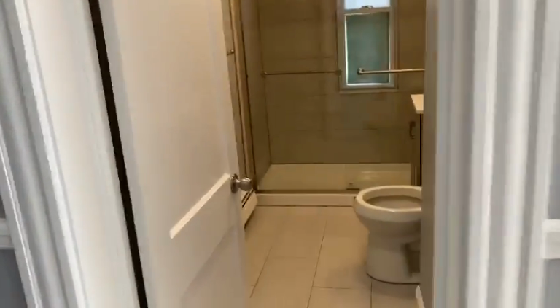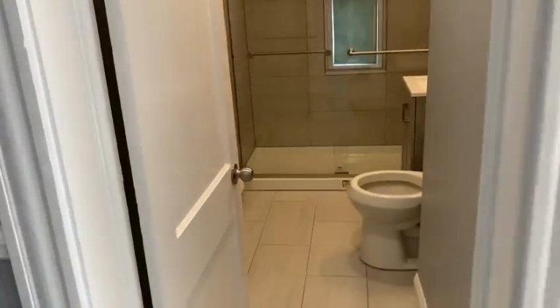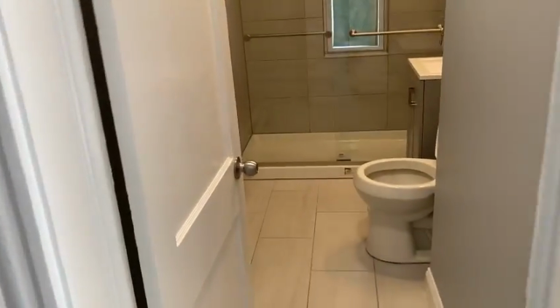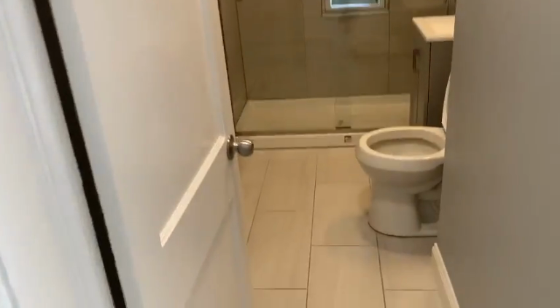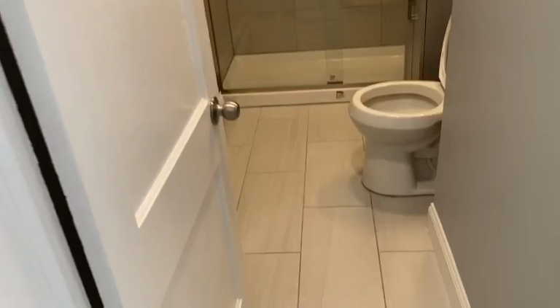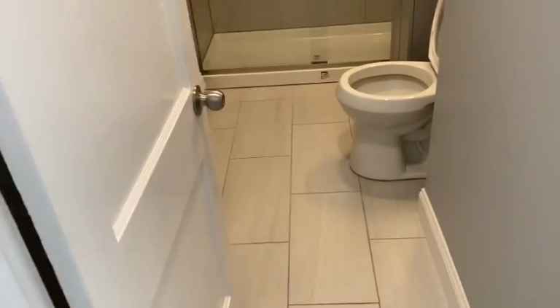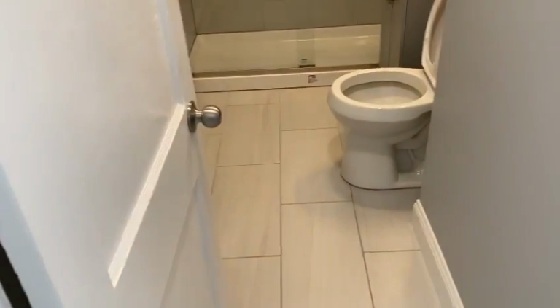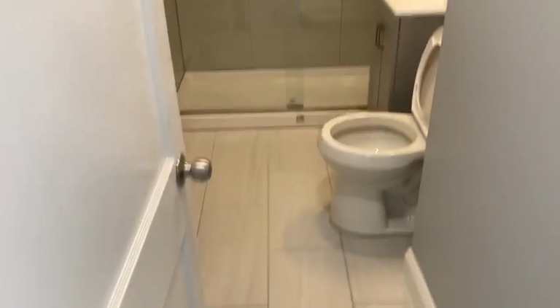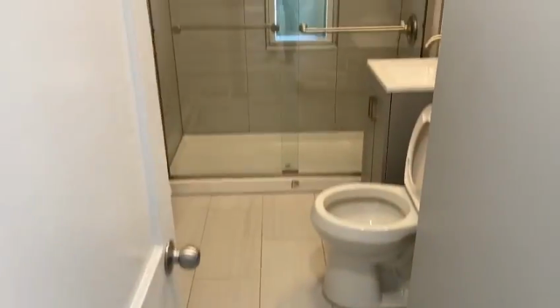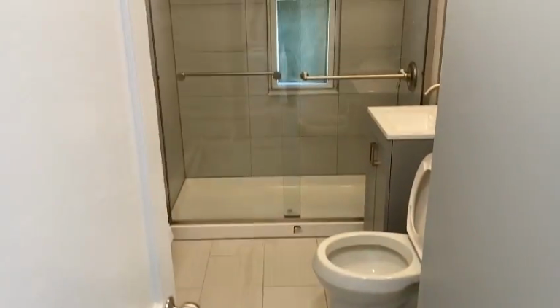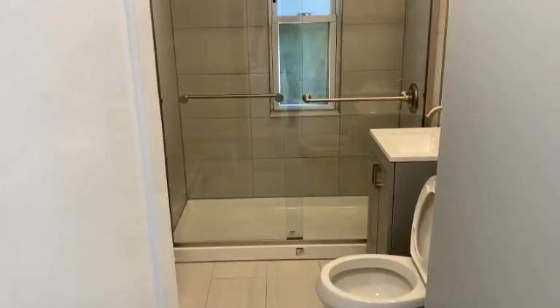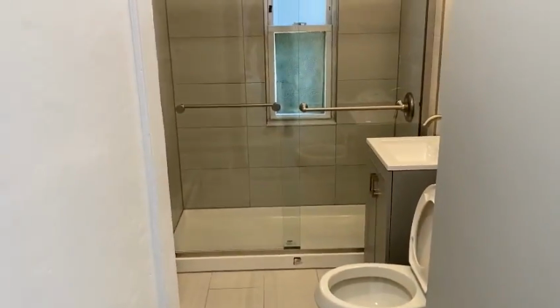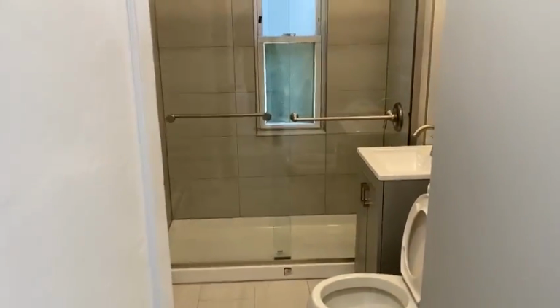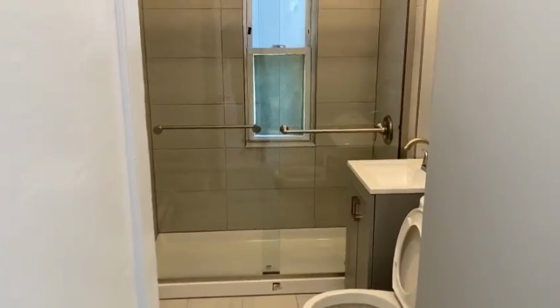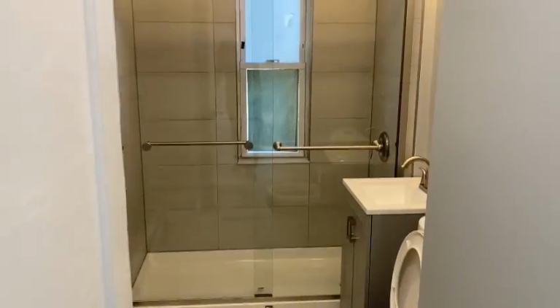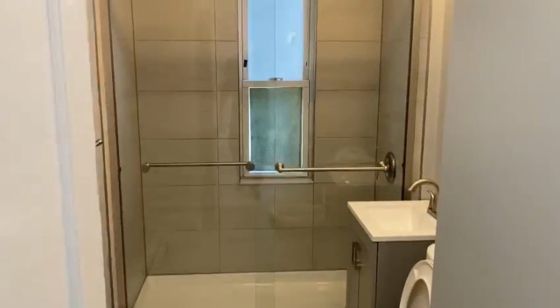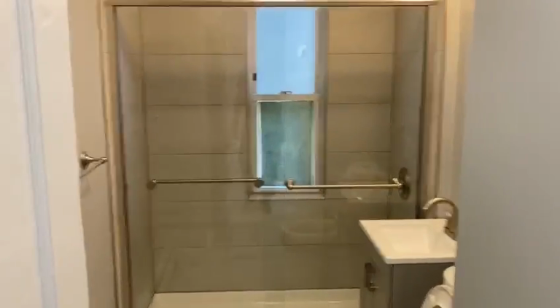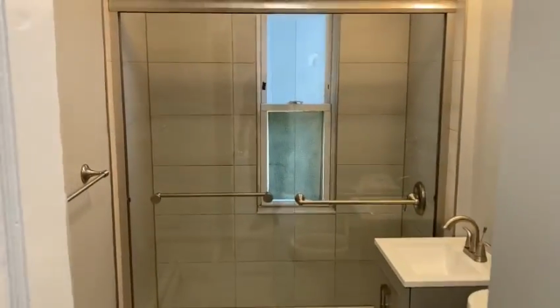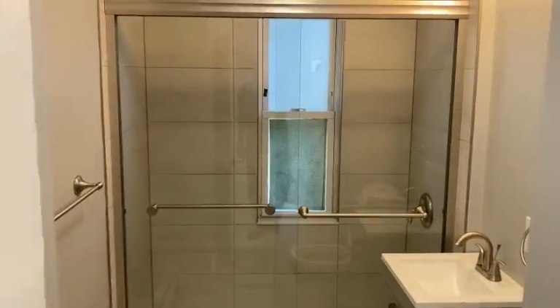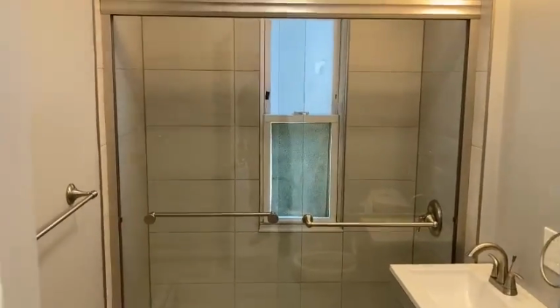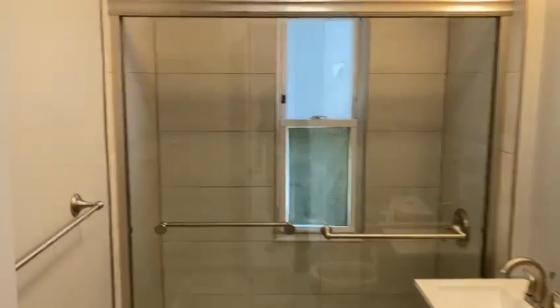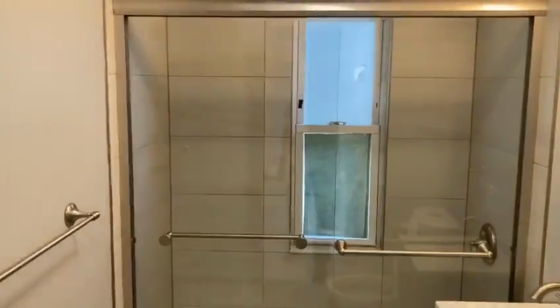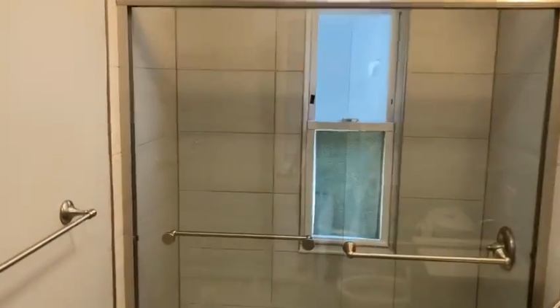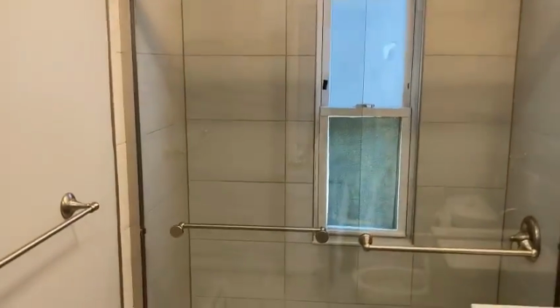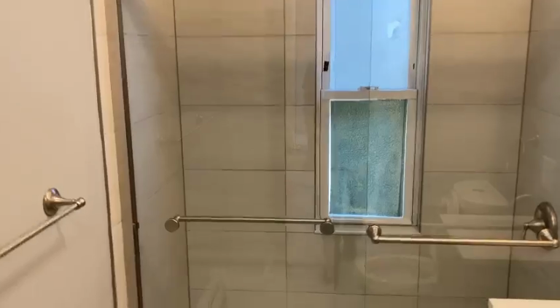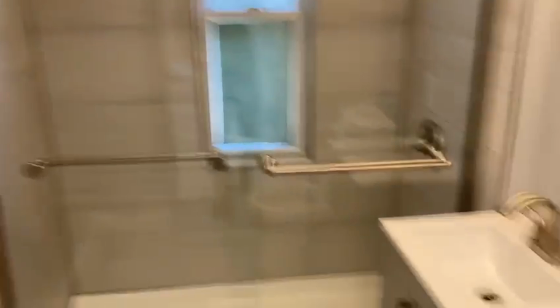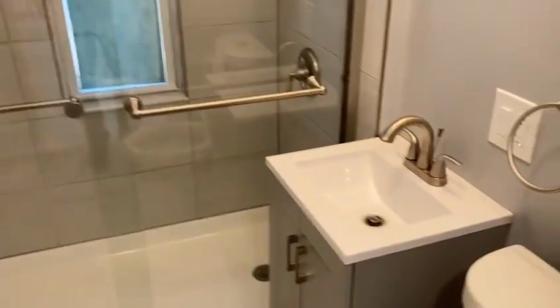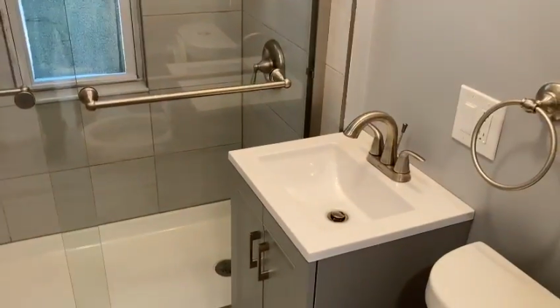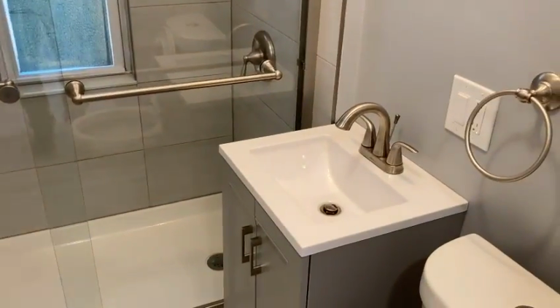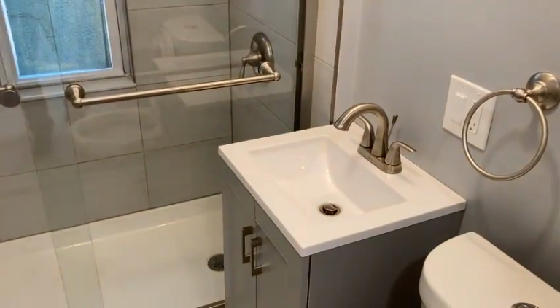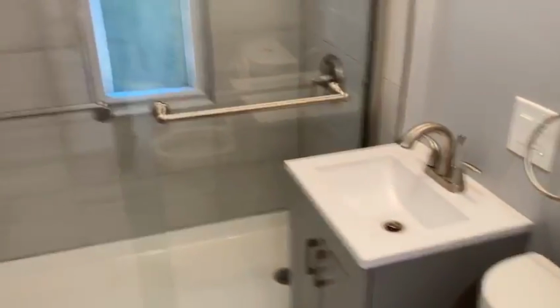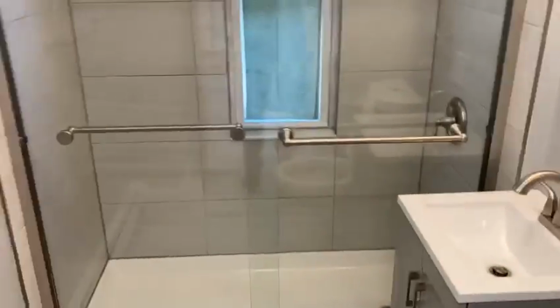A new bathroom, never used before — a toilet bowl, a shower — everything is brand new.